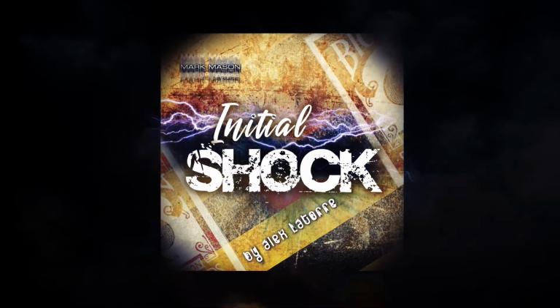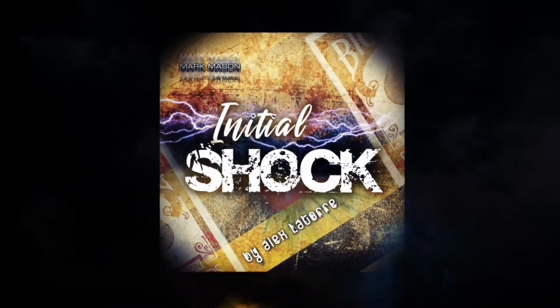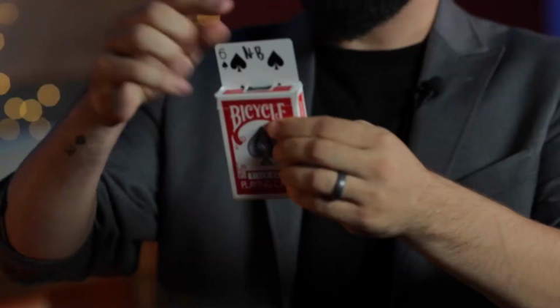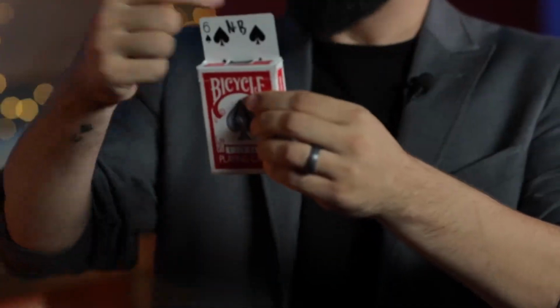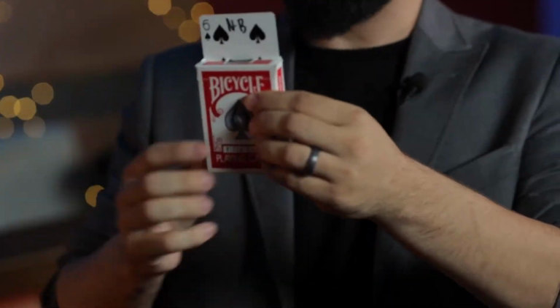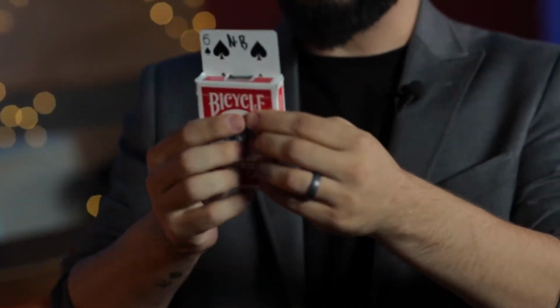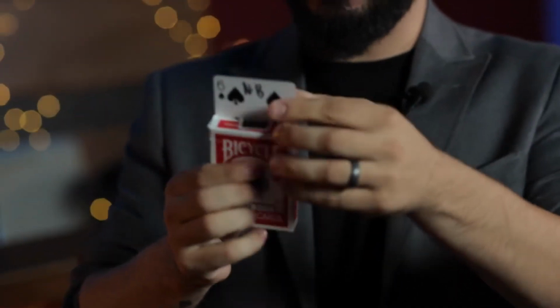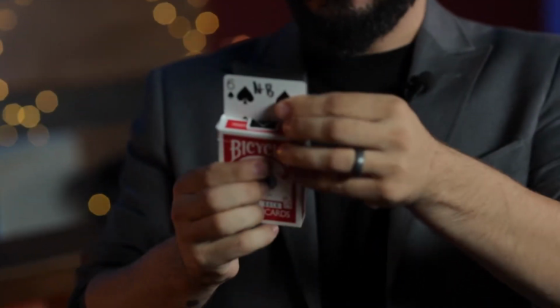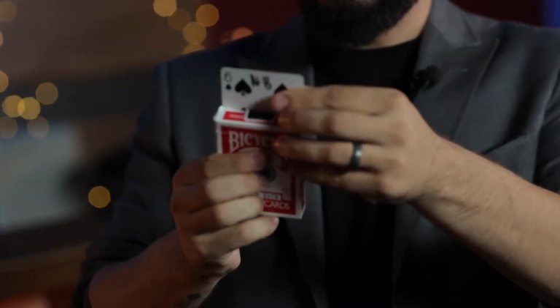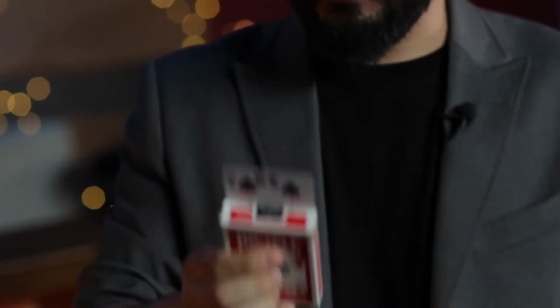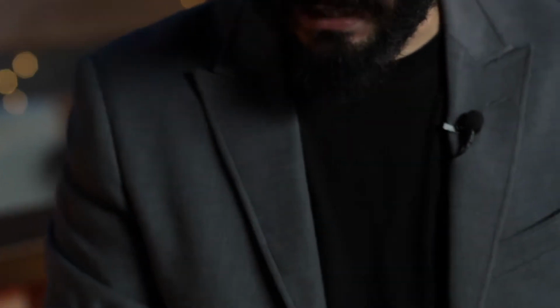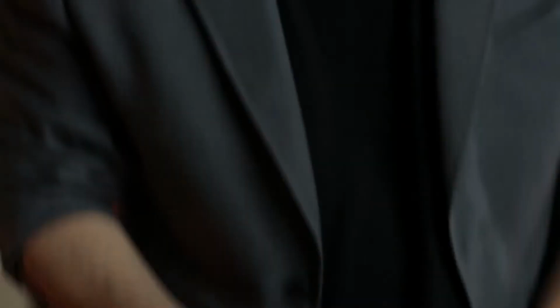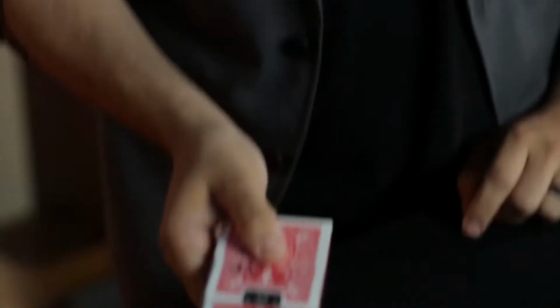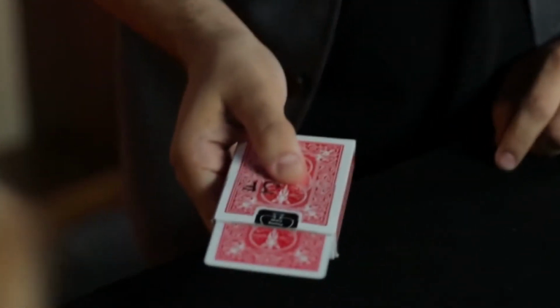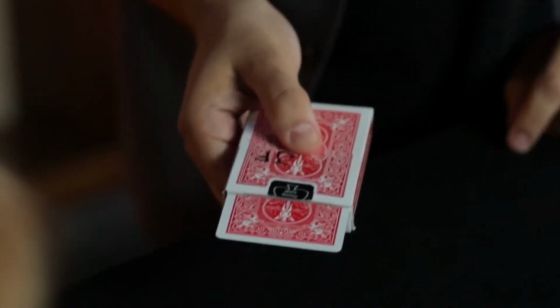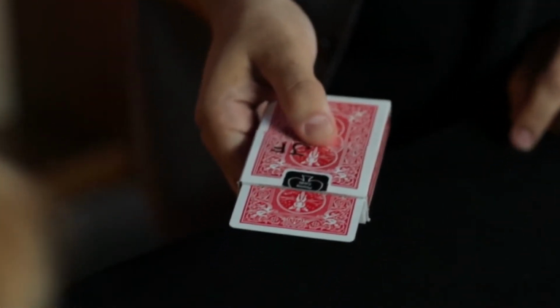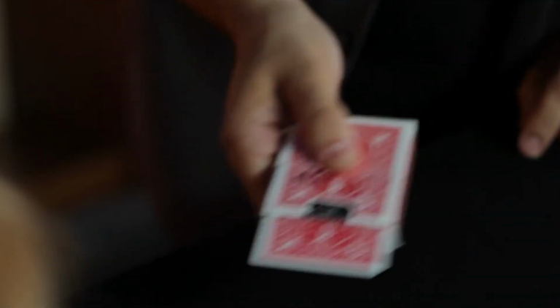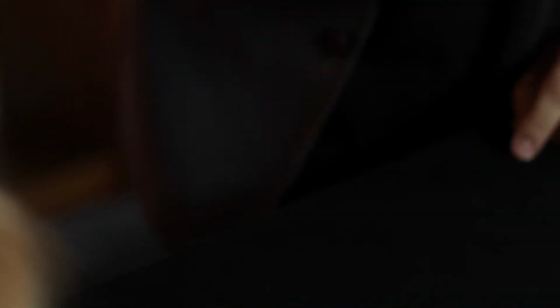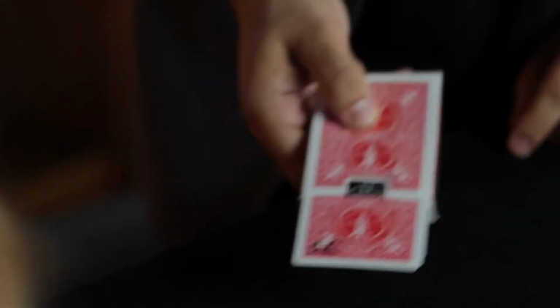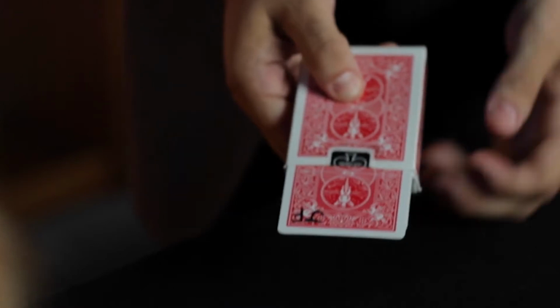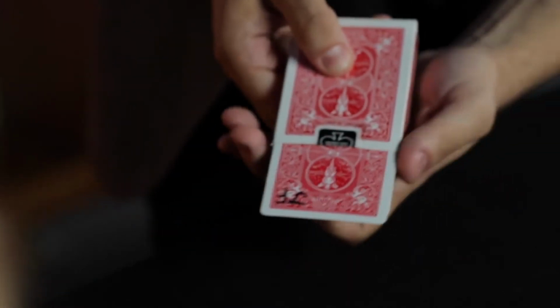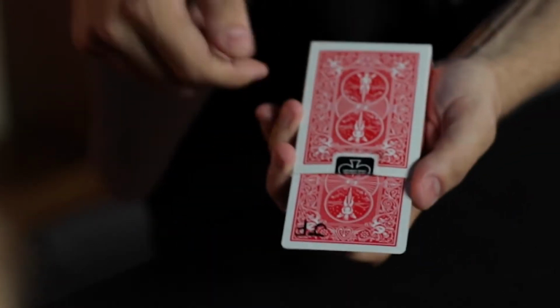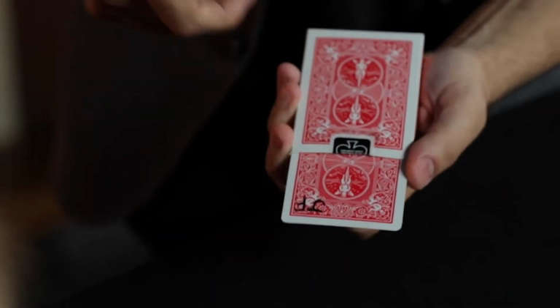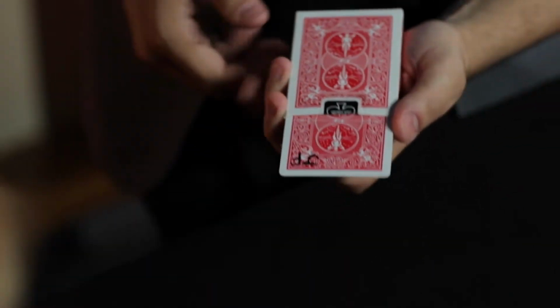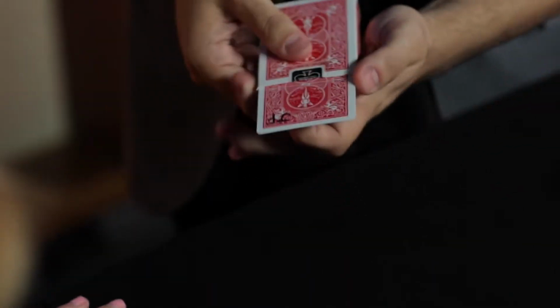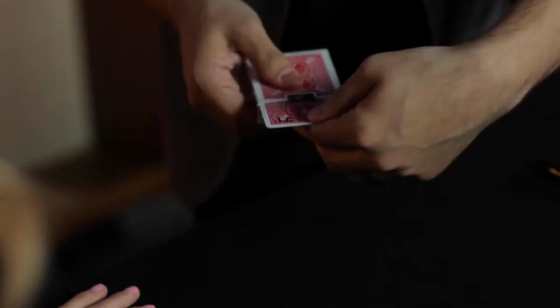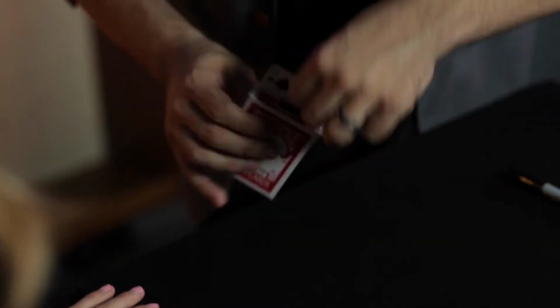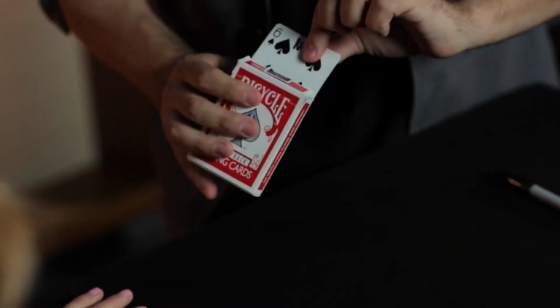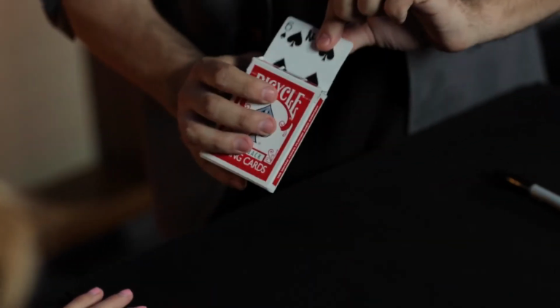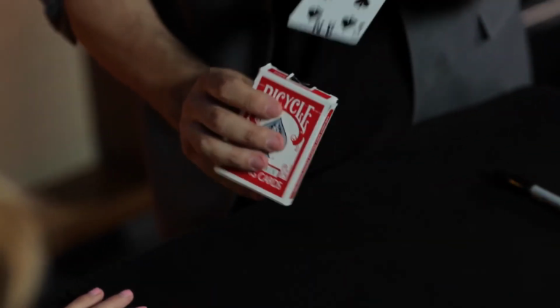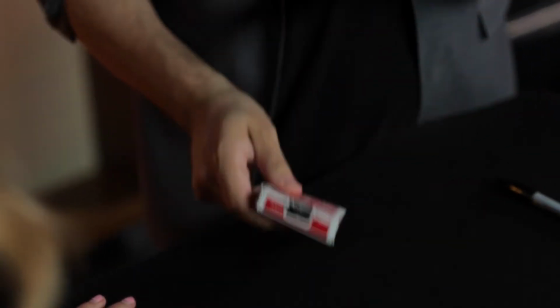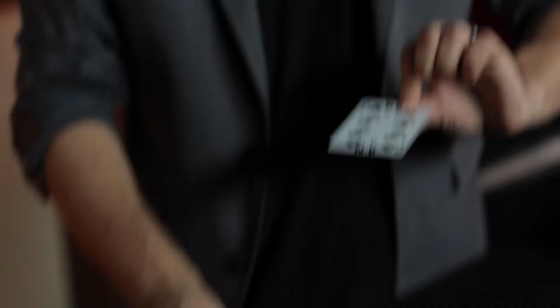Your card, your initials, my box, my initials. But if I go like this — now it's your card with both initials.